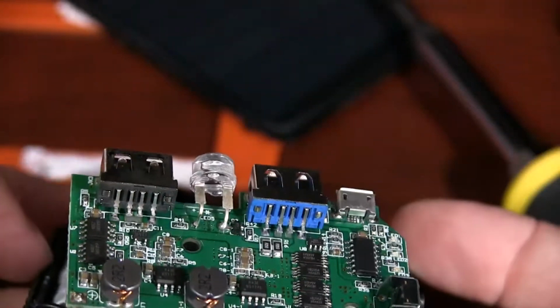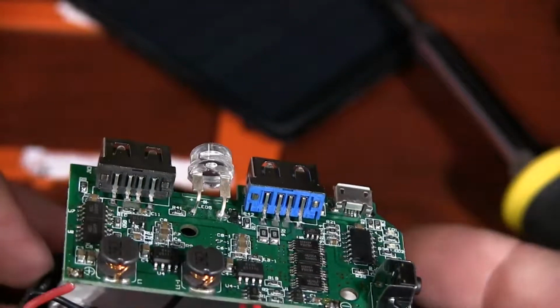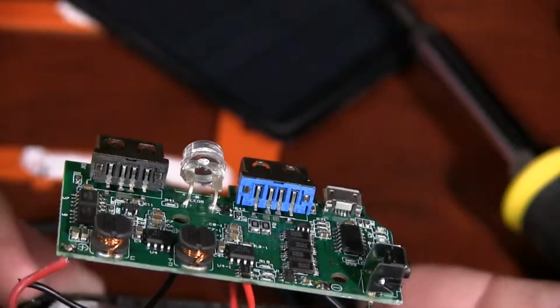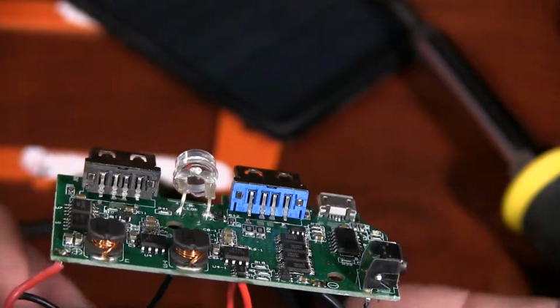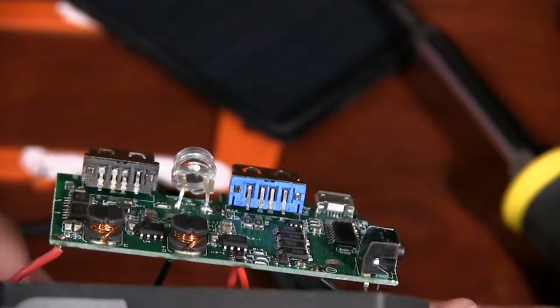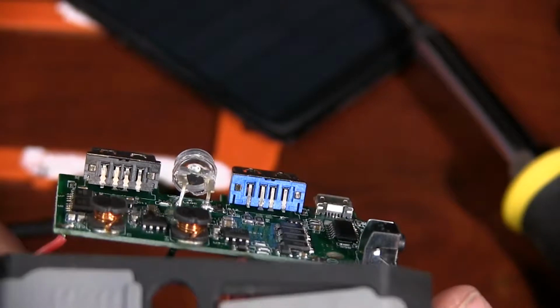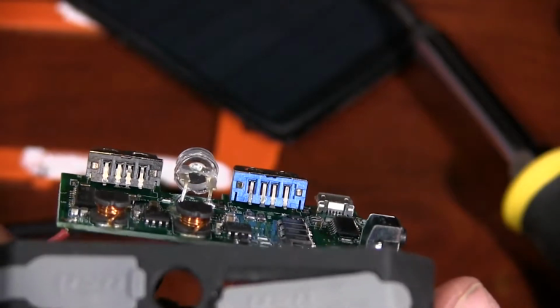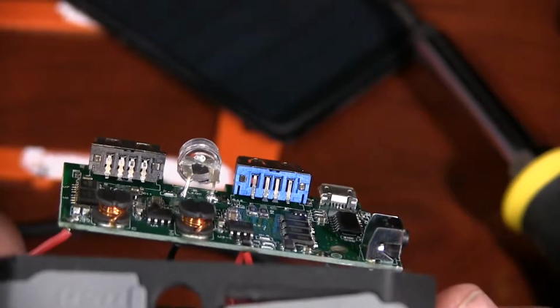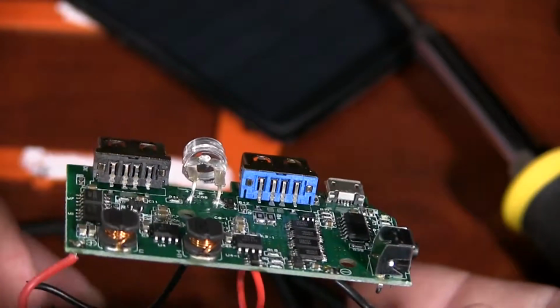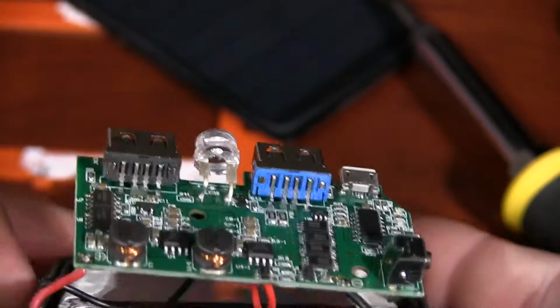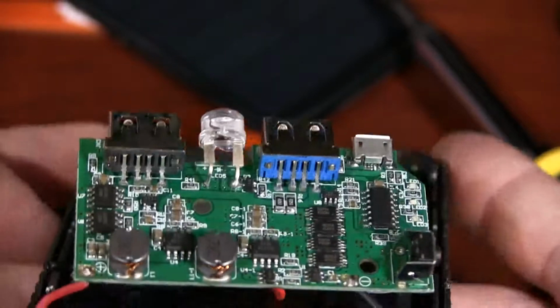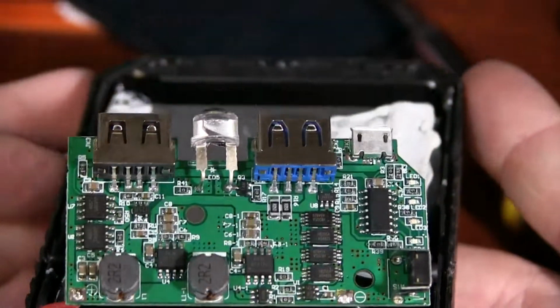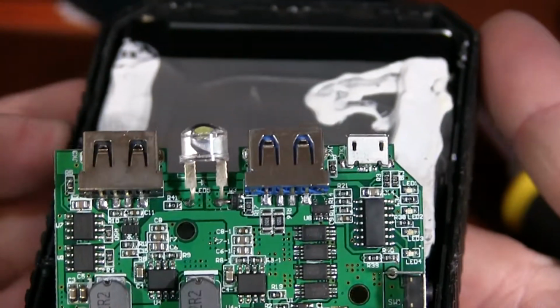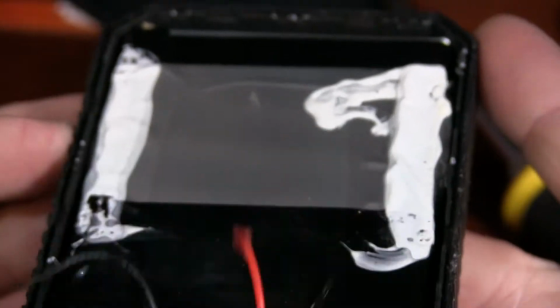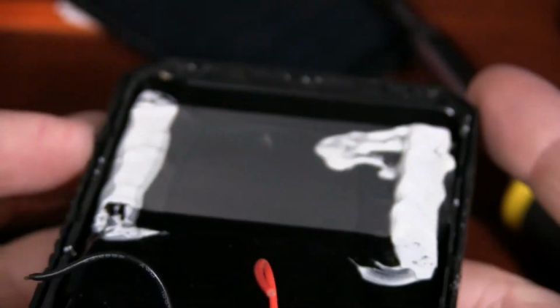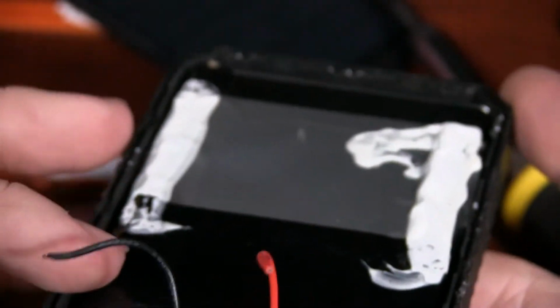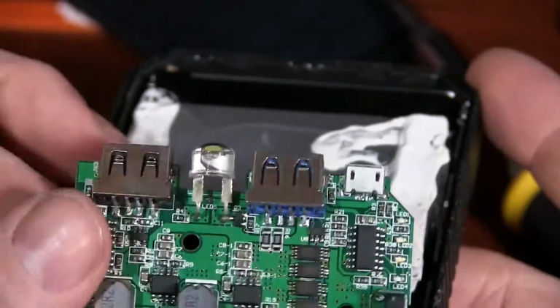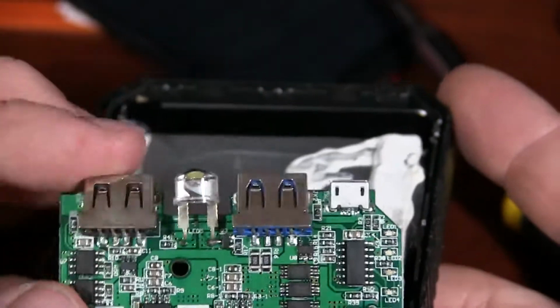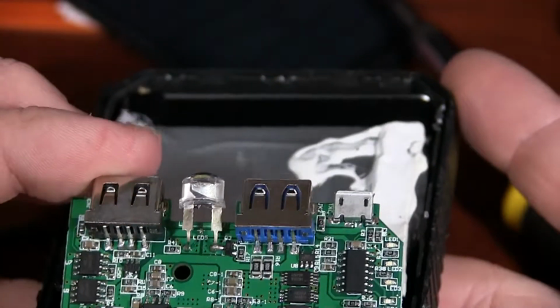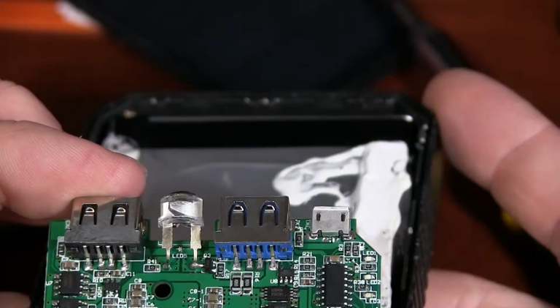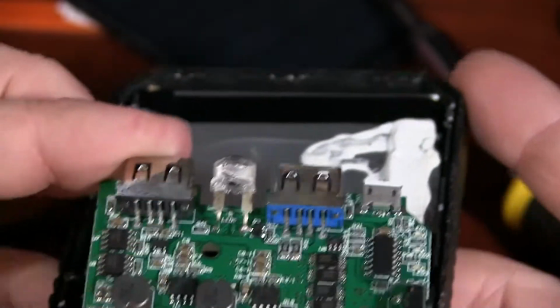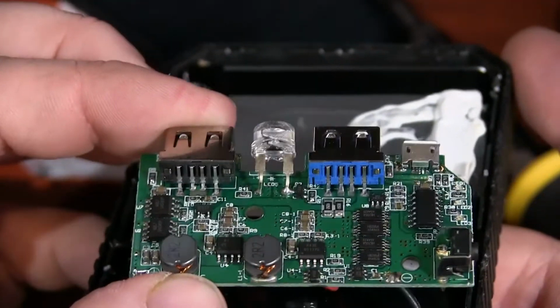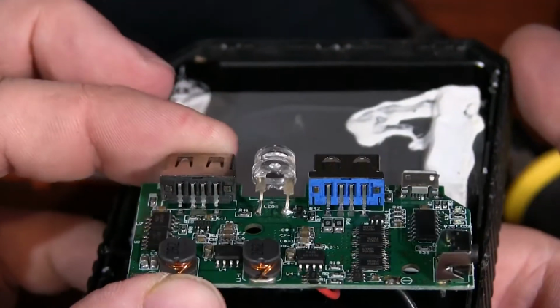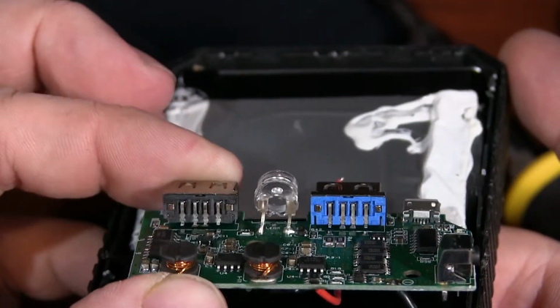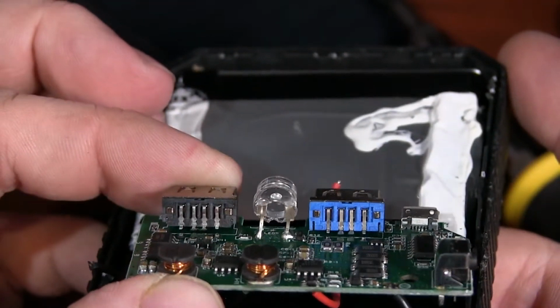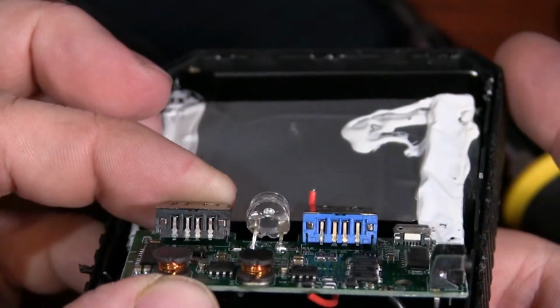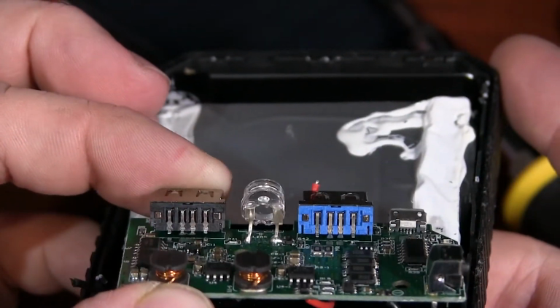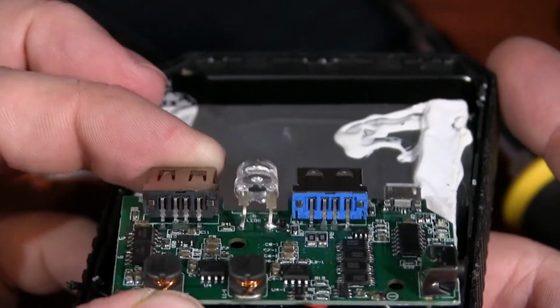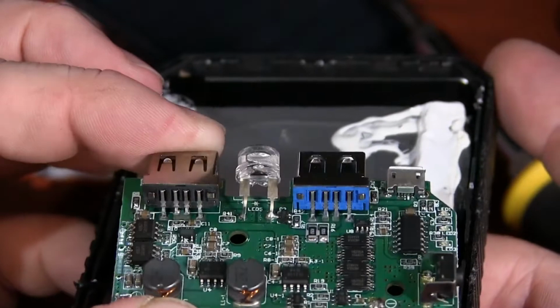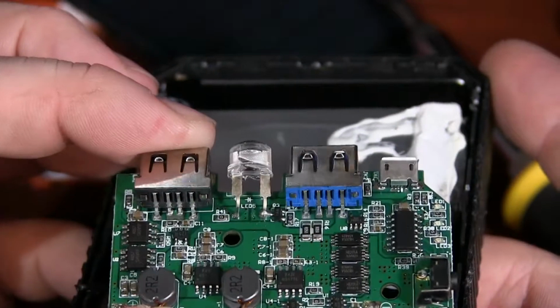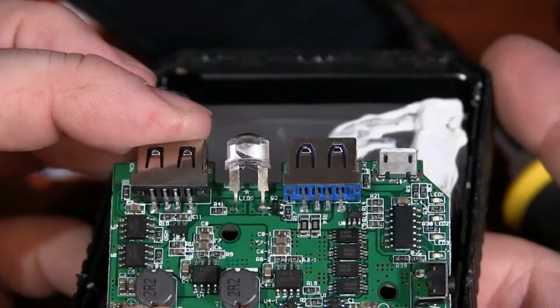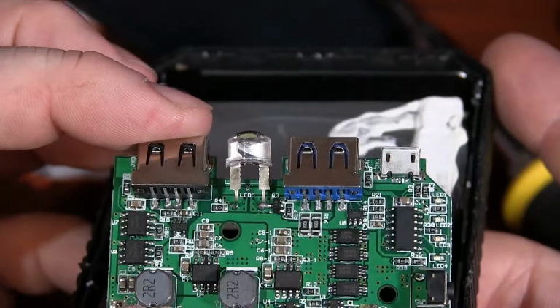I'm not going to put this in the beware file just yet. Hopefully someone at Aukey sees this video, and R&D or engineering can go back and maybe reinforce these solder points some.